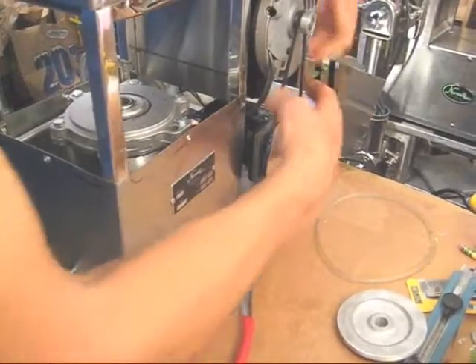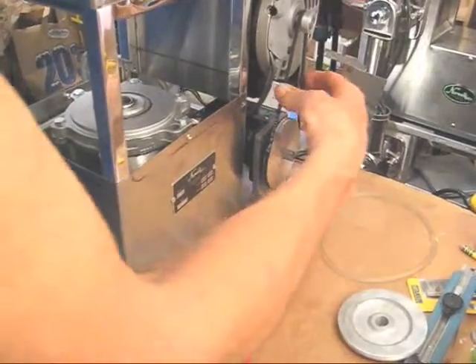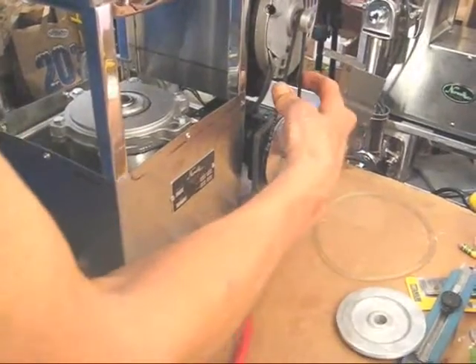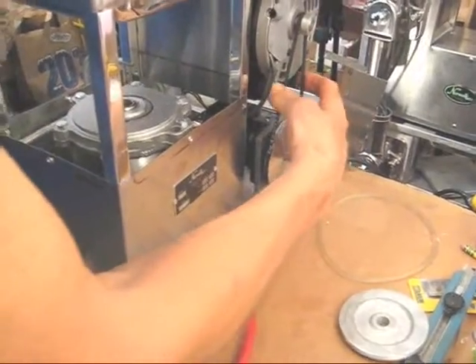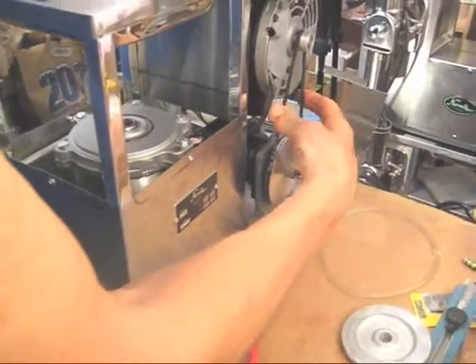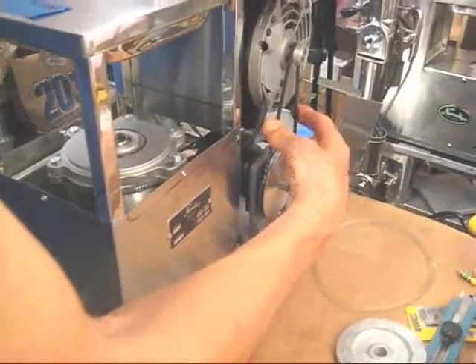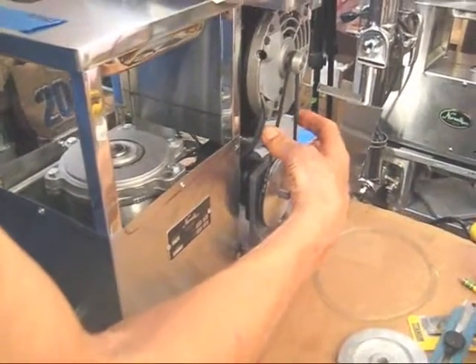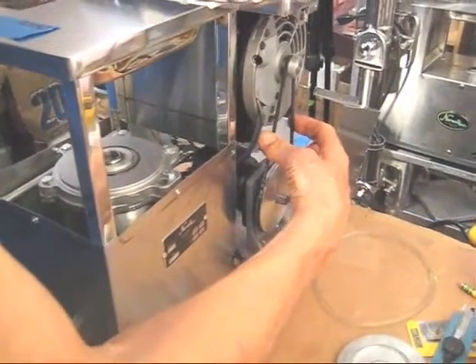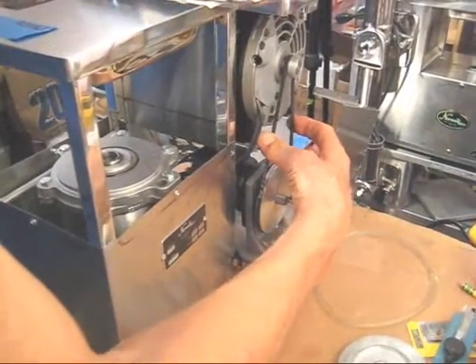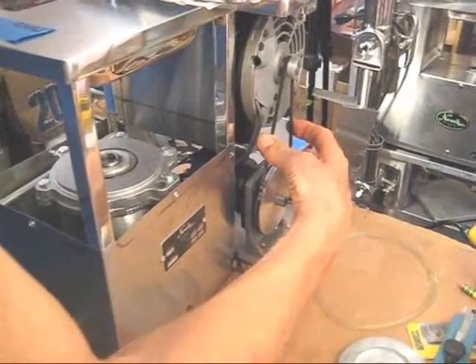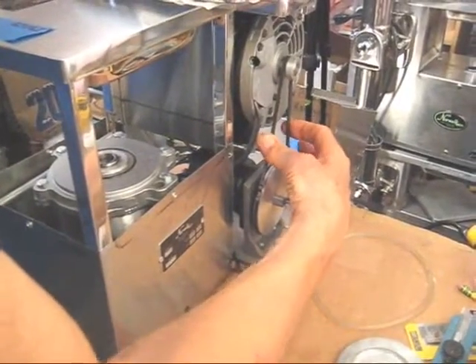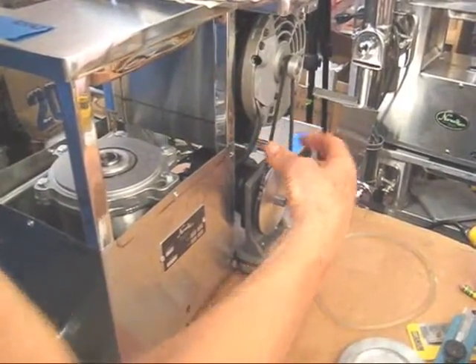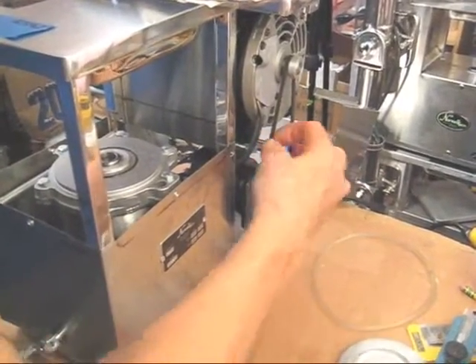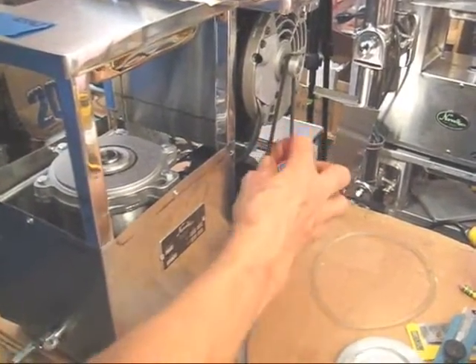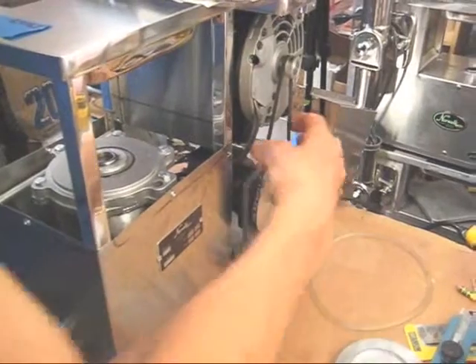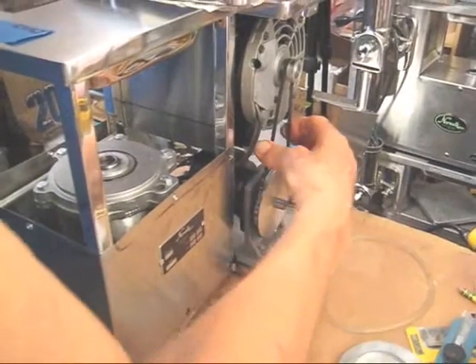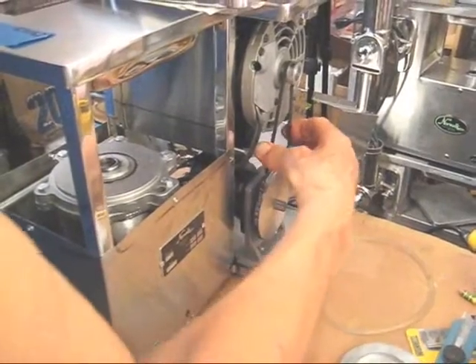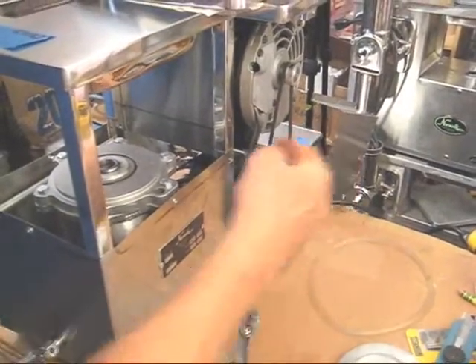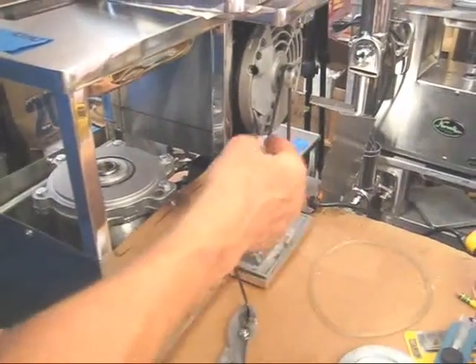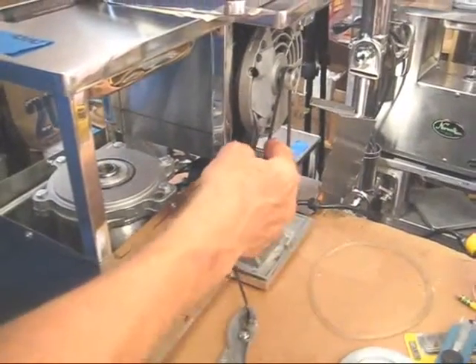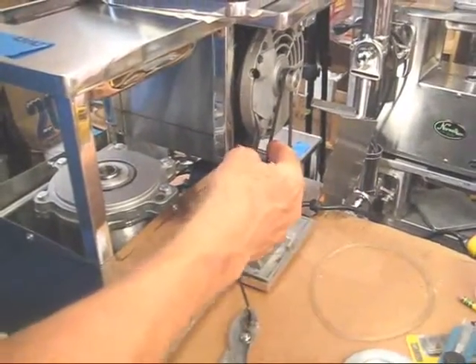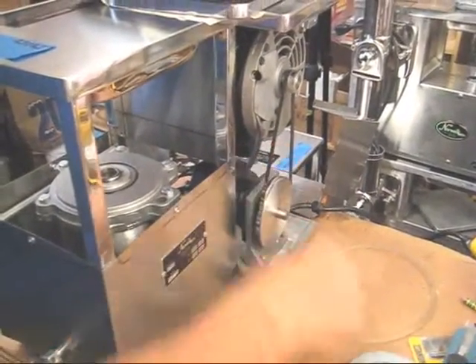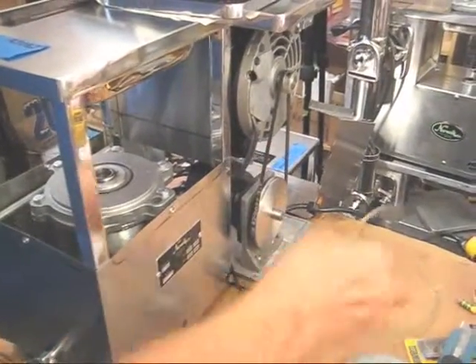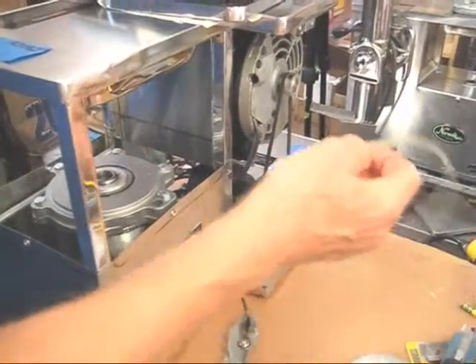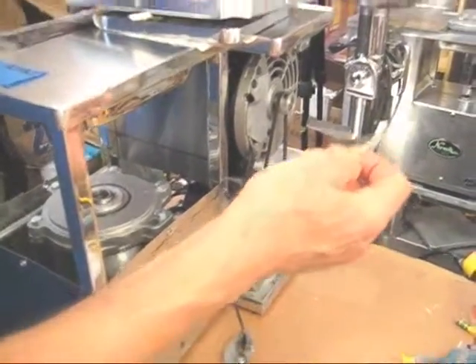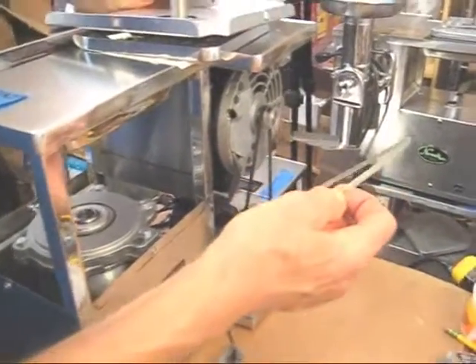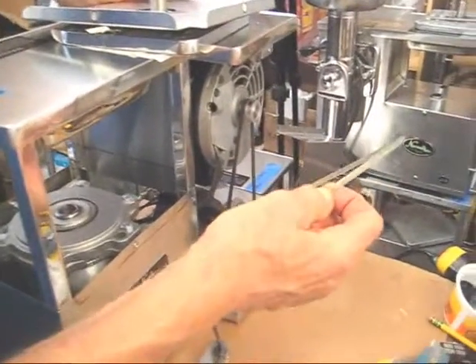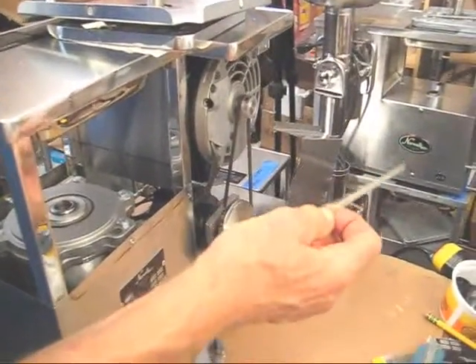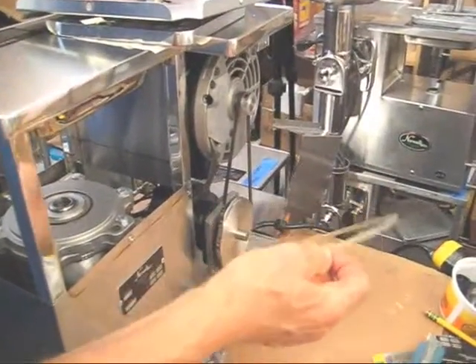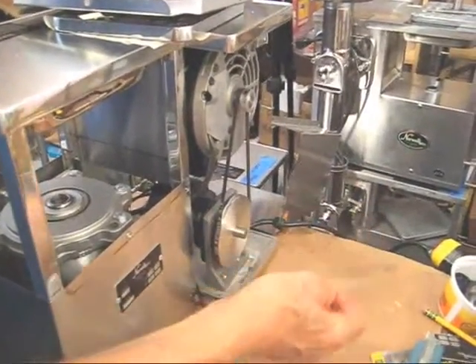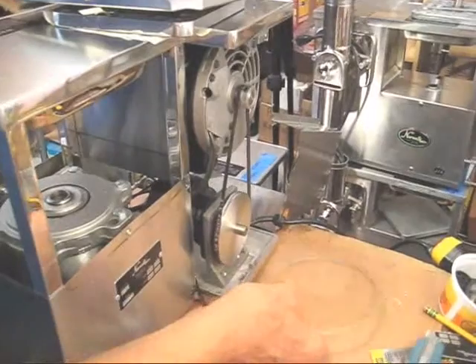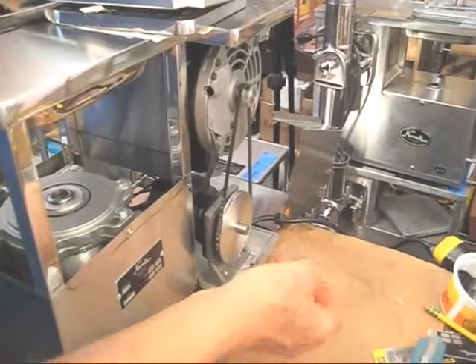Let's put the V-belt on. And you'll see it's much more taut — much better drive belt. This one will last for decades. This one might last a couple of months if you're lucky.